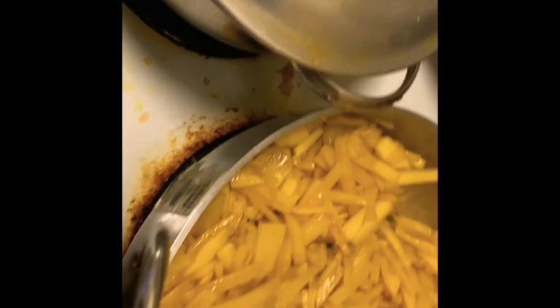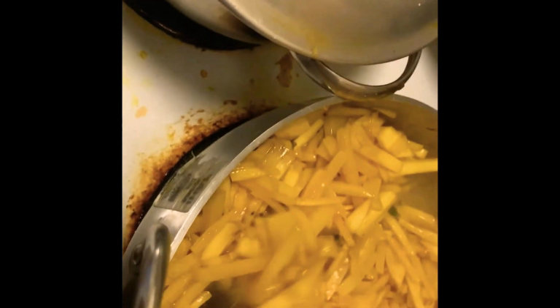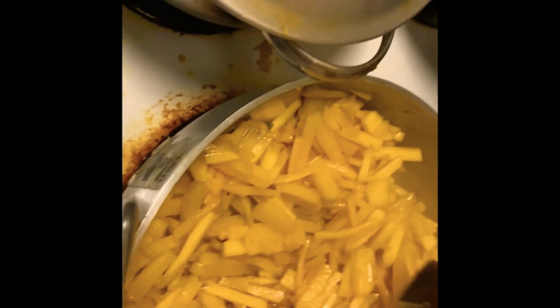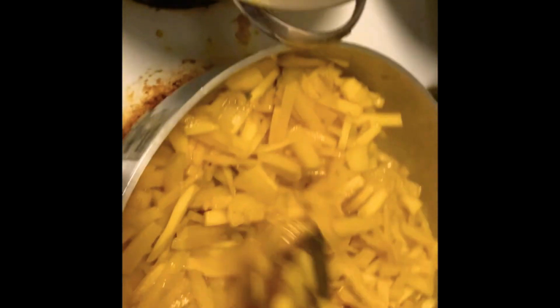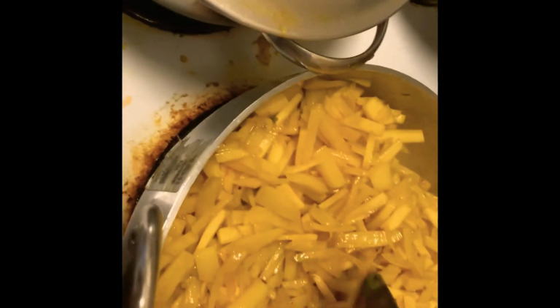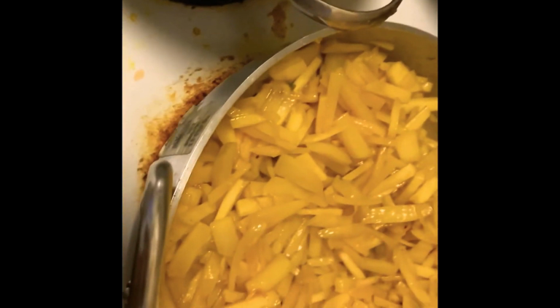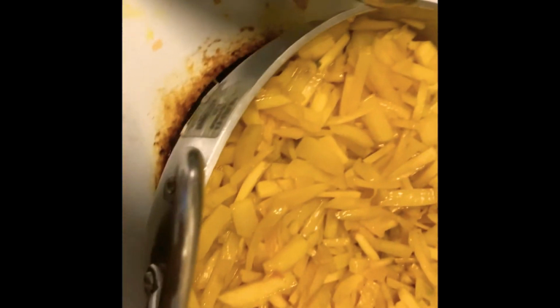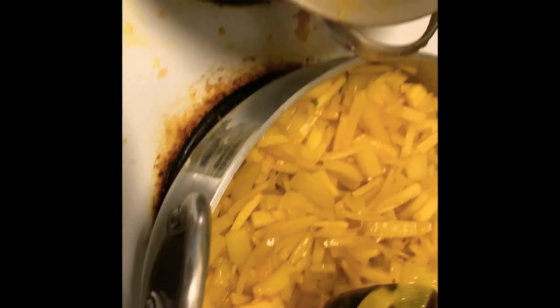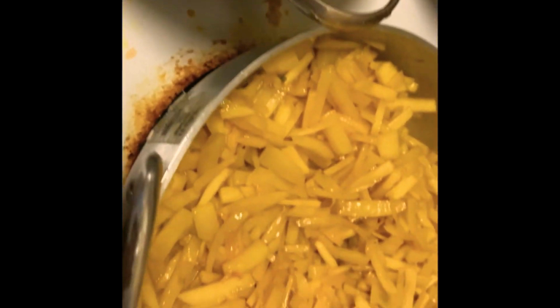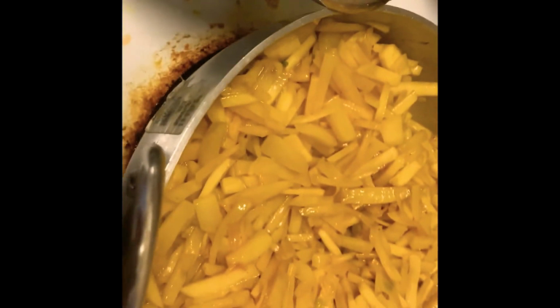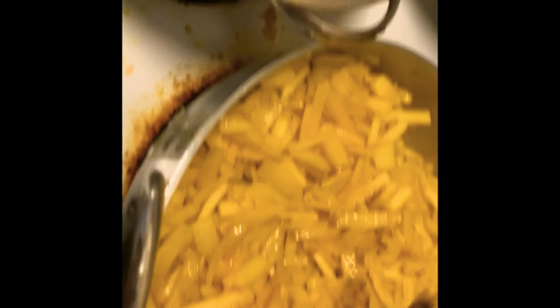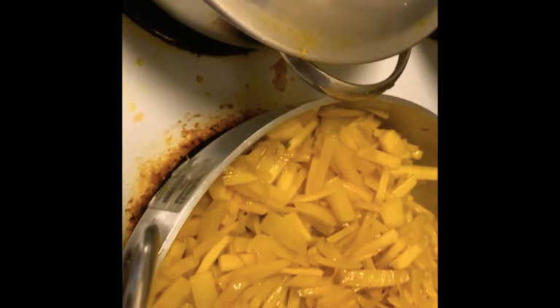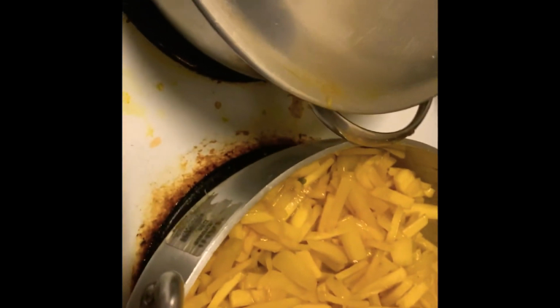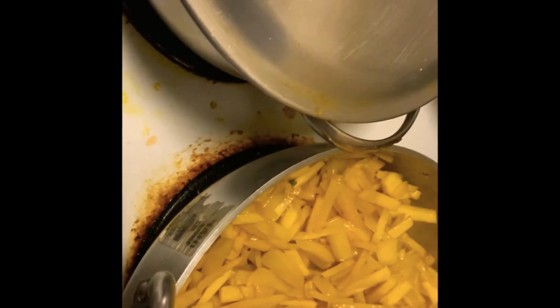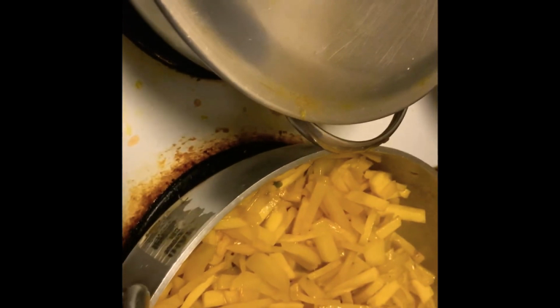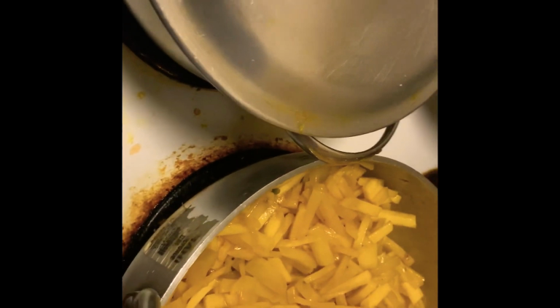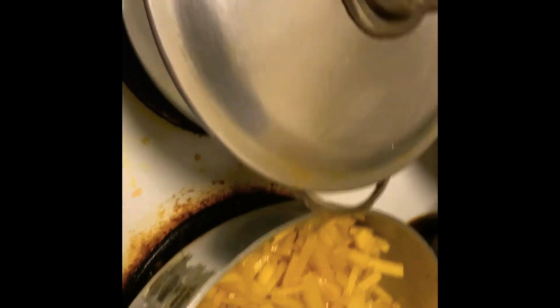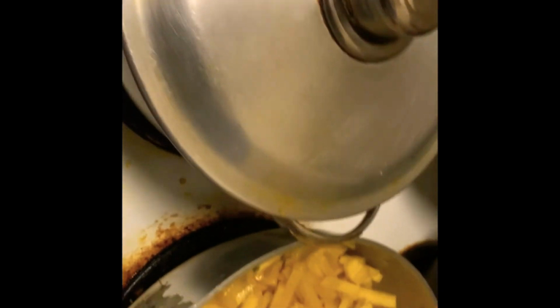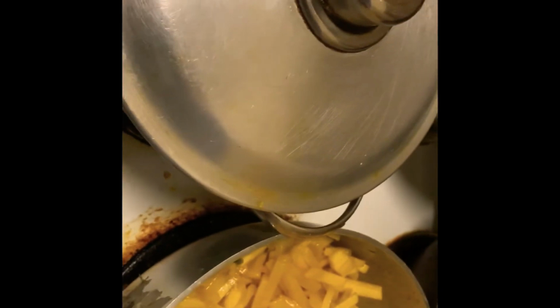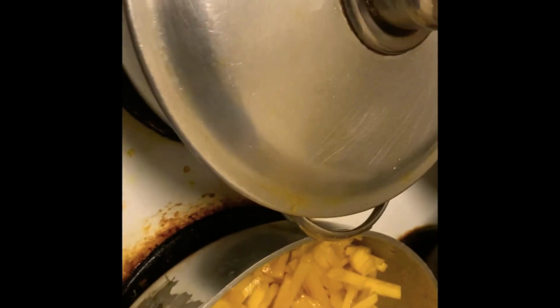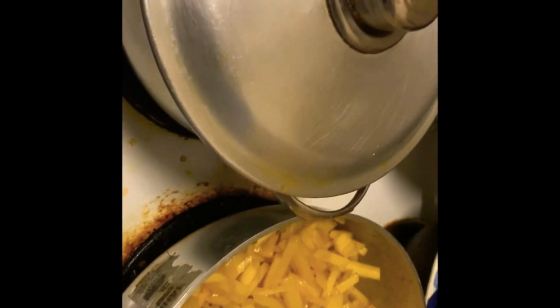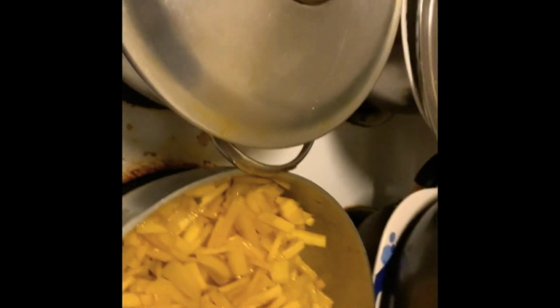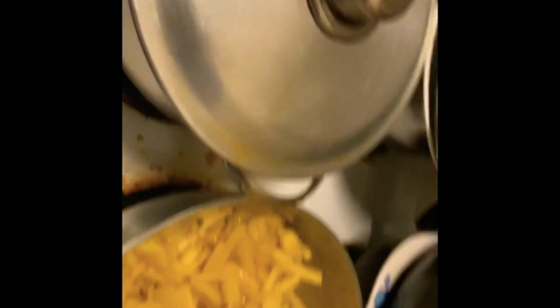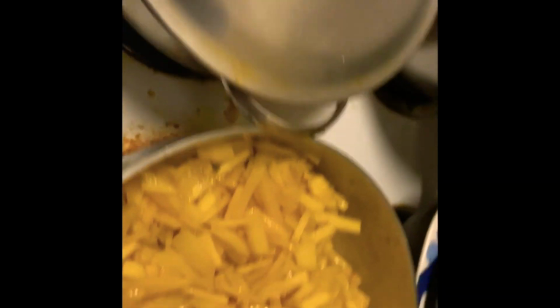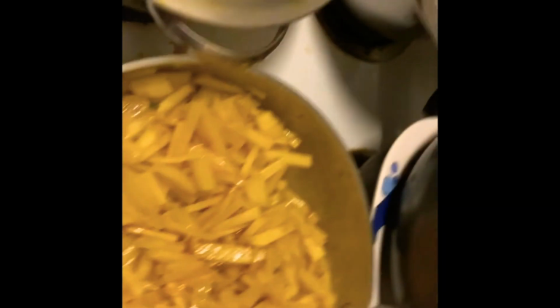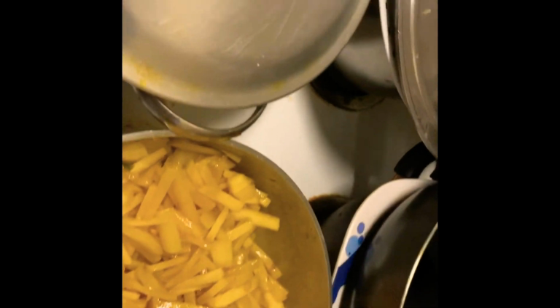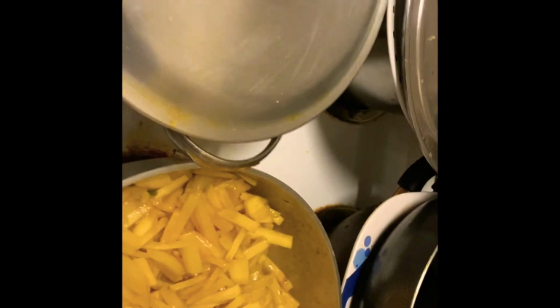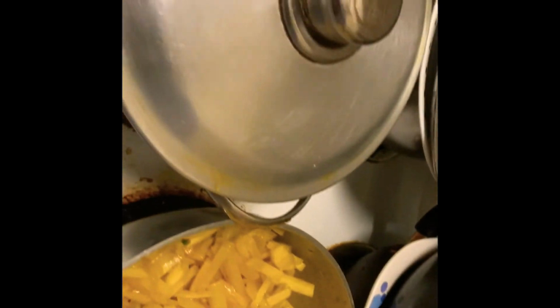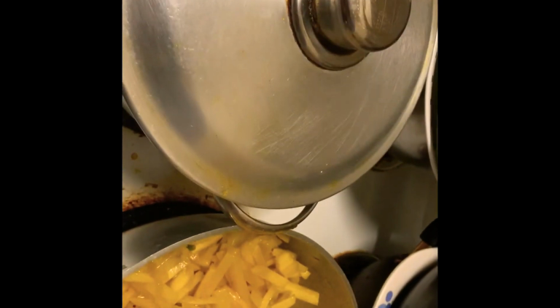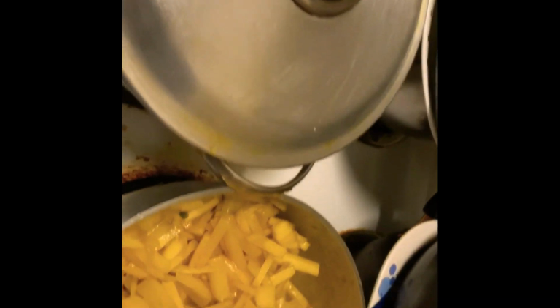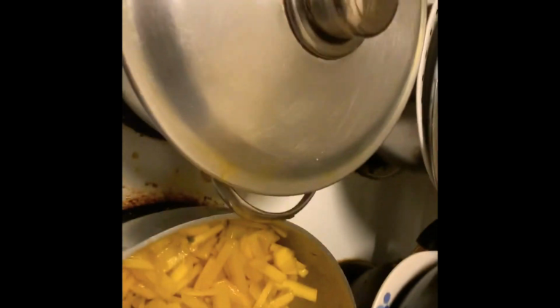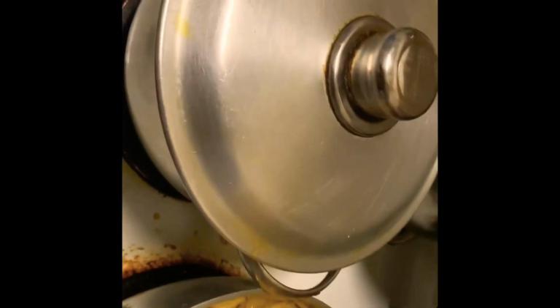It will be delicious to eat with dal, or it's very nice on its own, or you can eat it with dal, or you can eat it with roti or luchi.